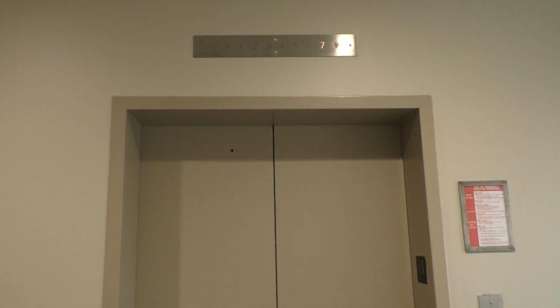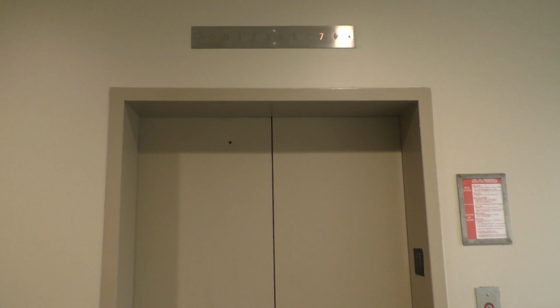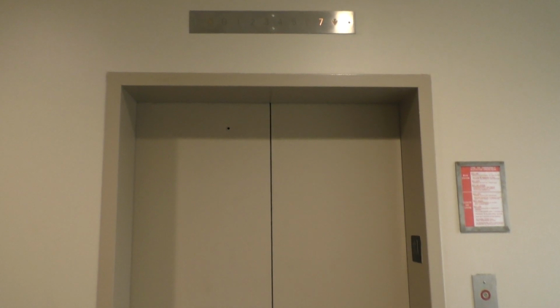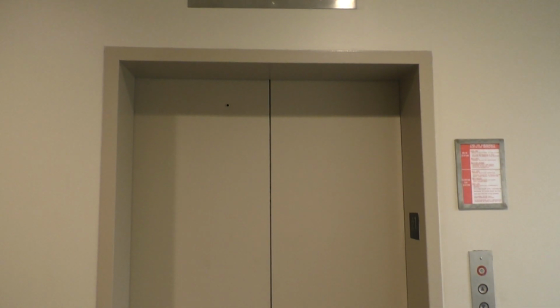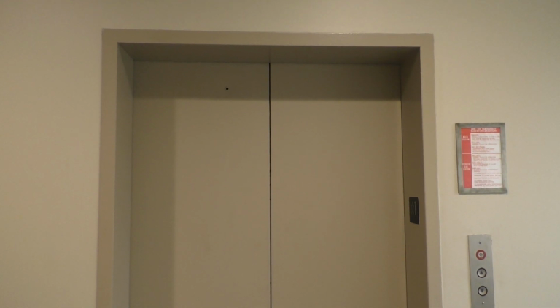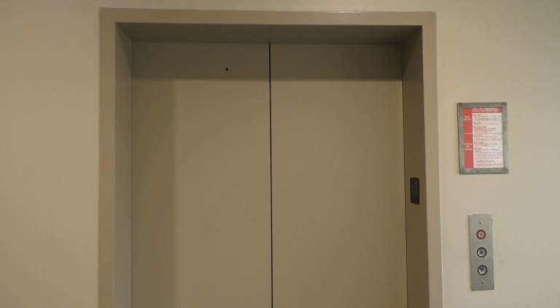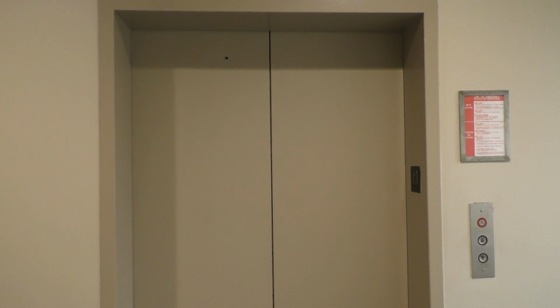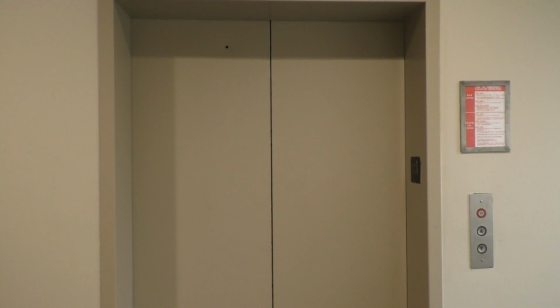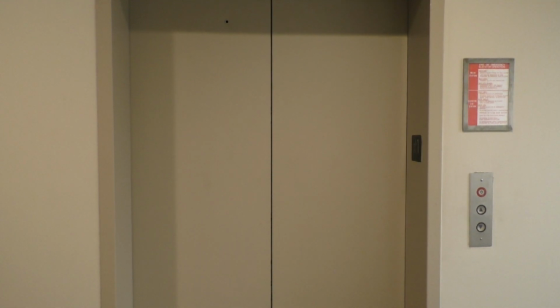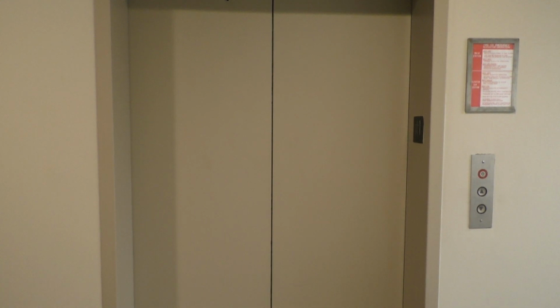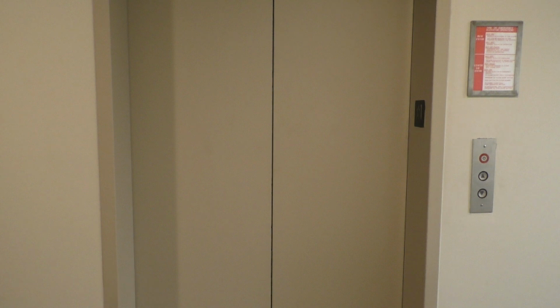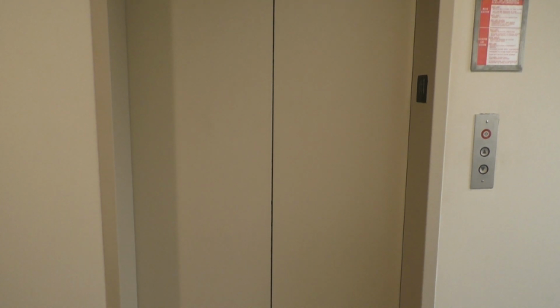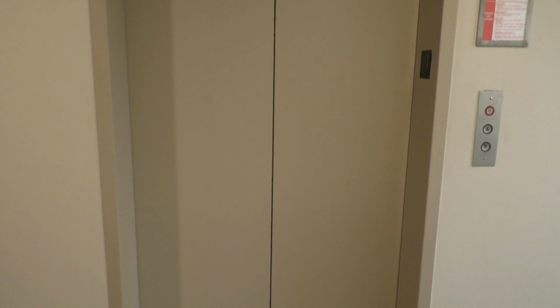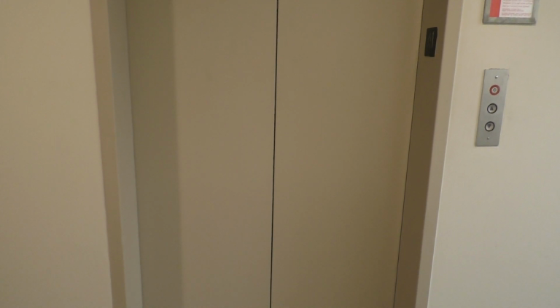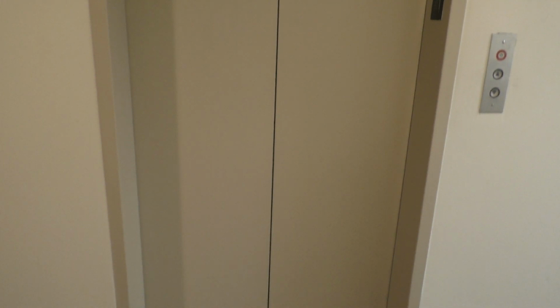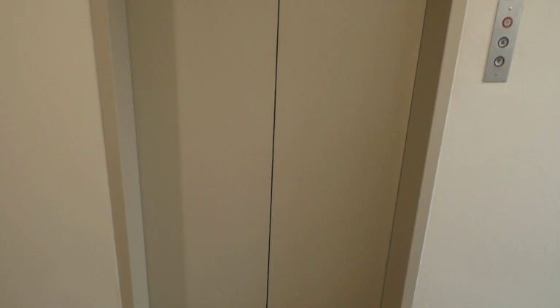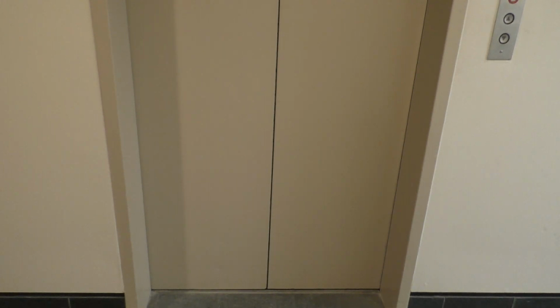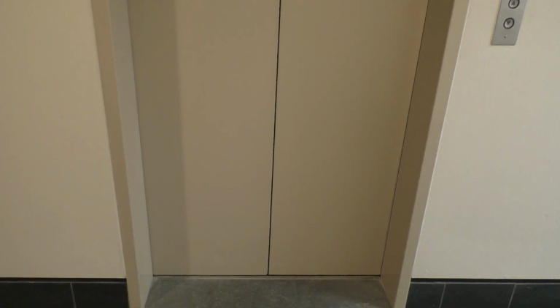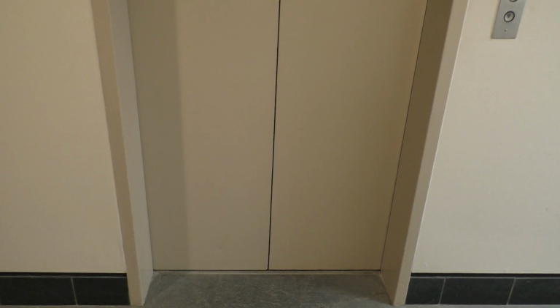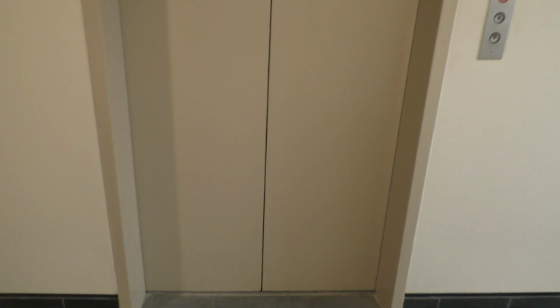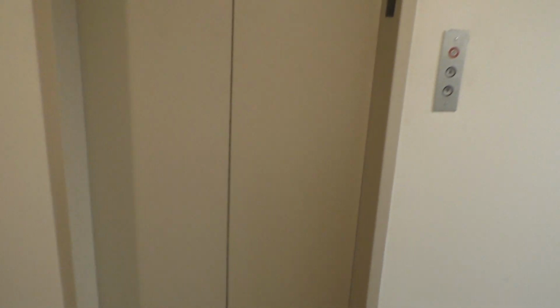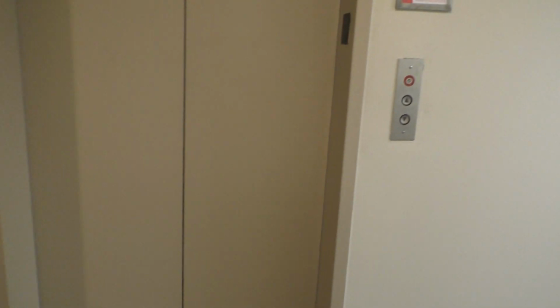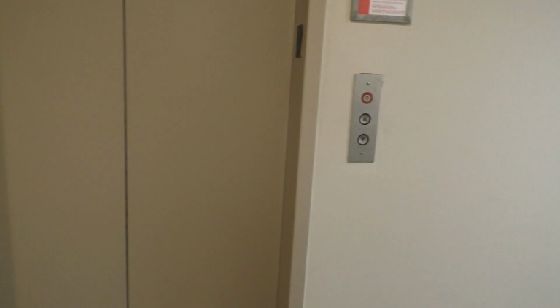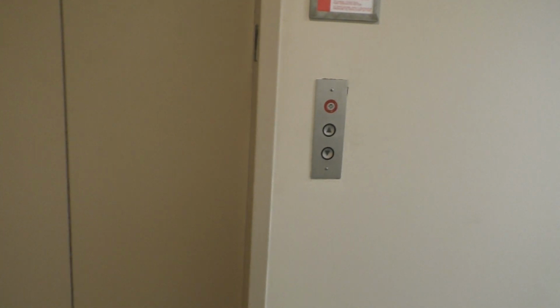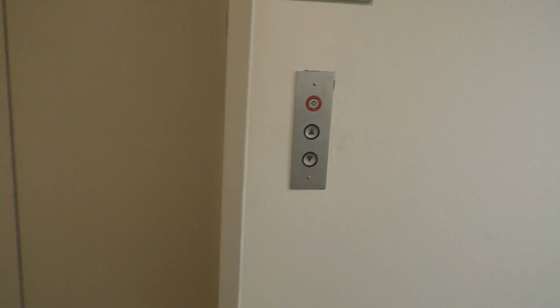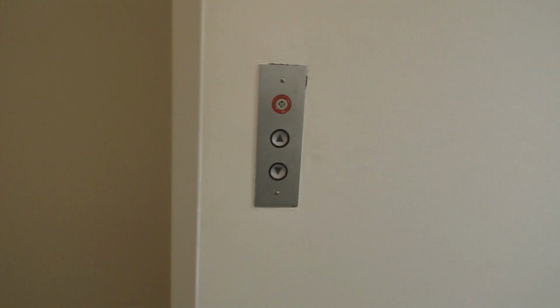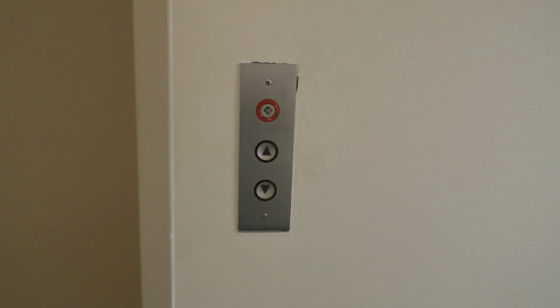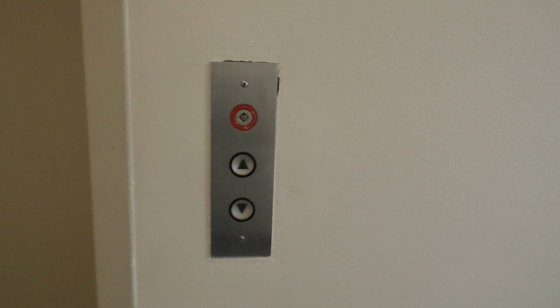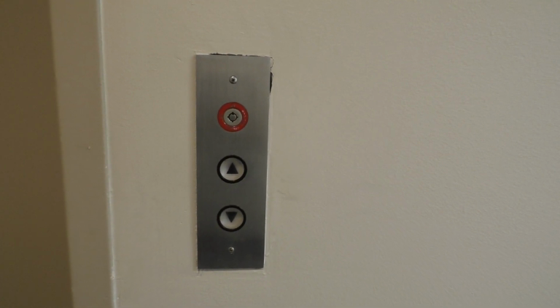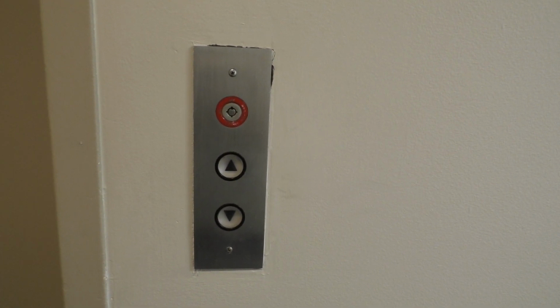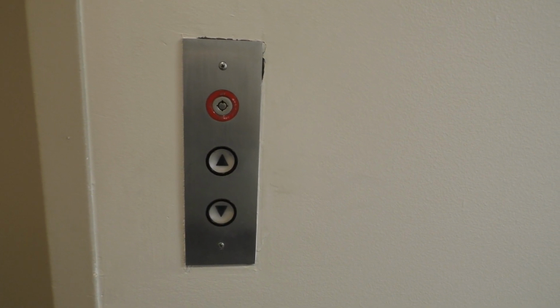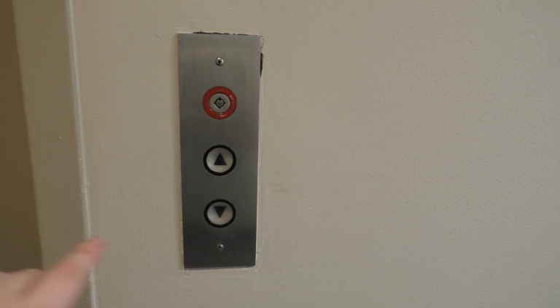This is another elevator here at the Battle Creek Tower in Battle Creek, Michigan. This one is newer than the other elevators in this building, and this one was modernized as well.